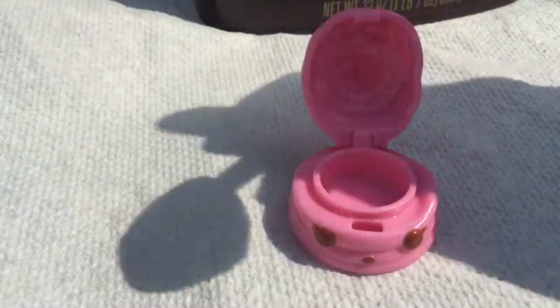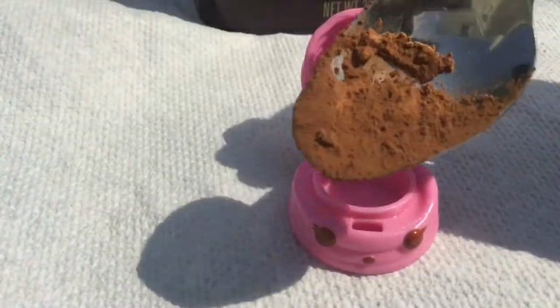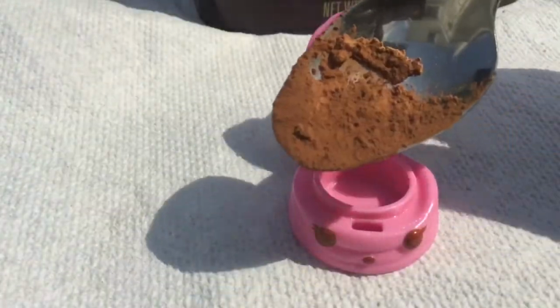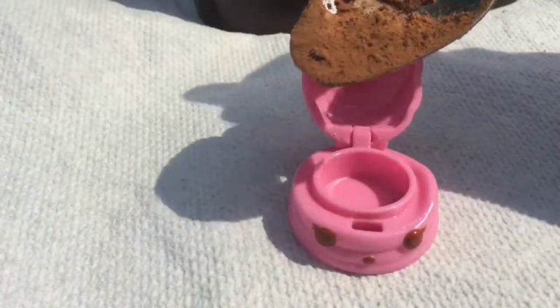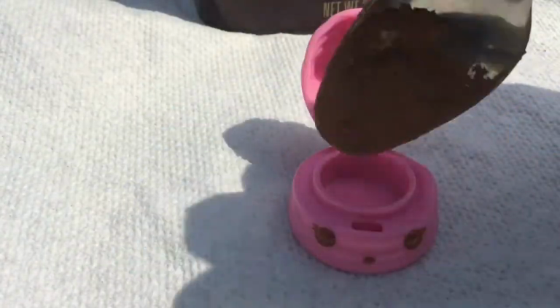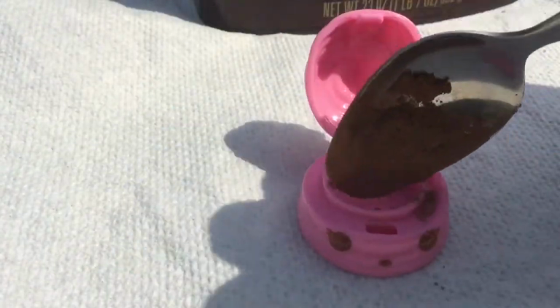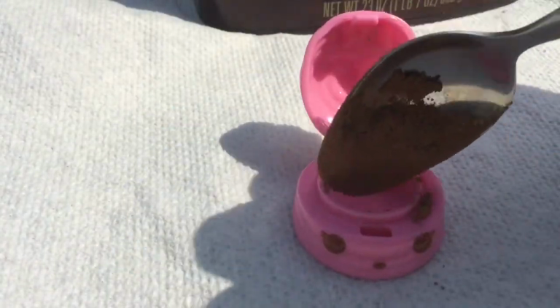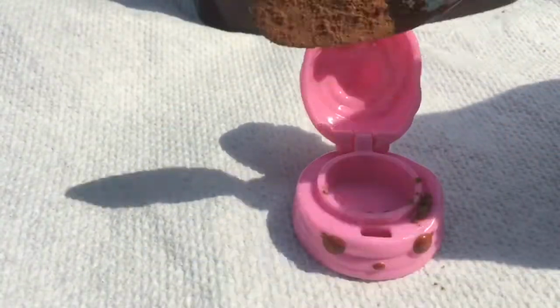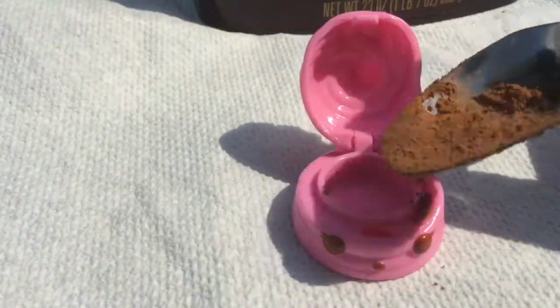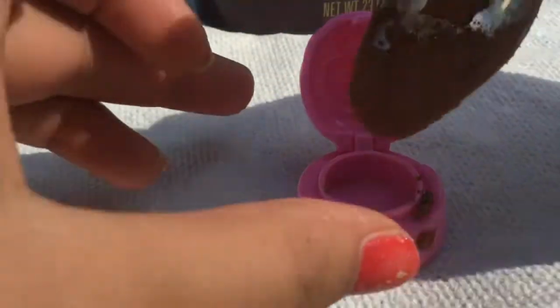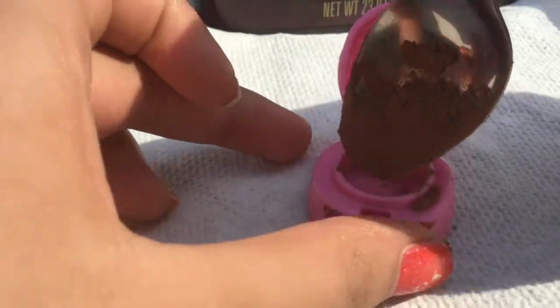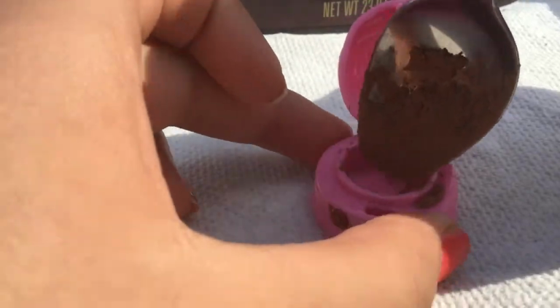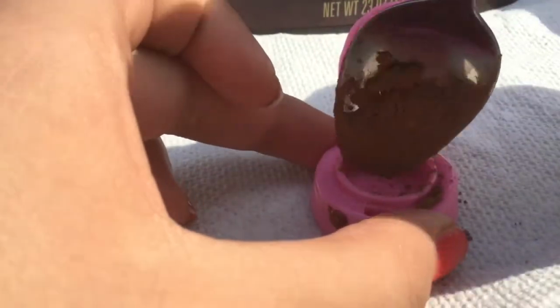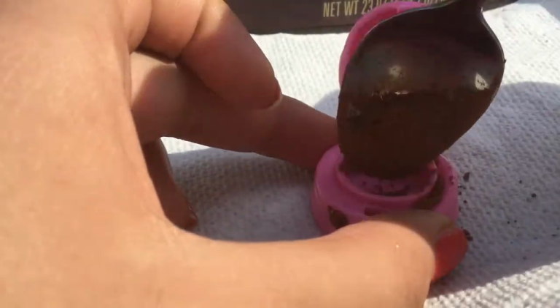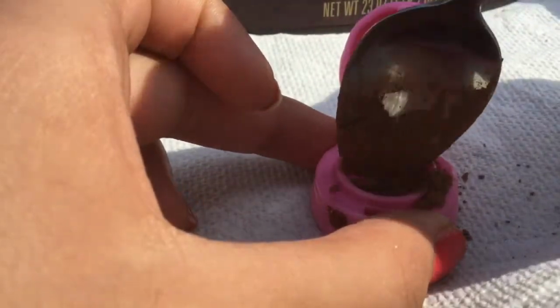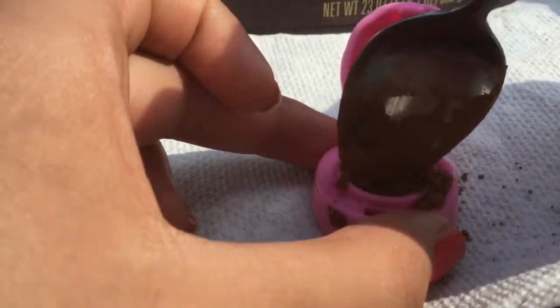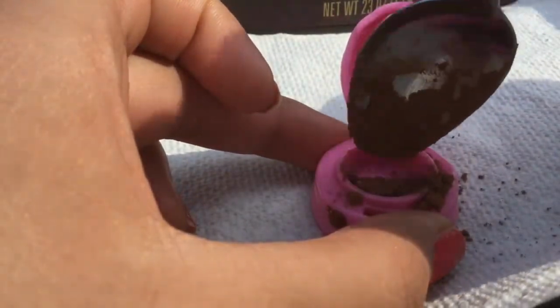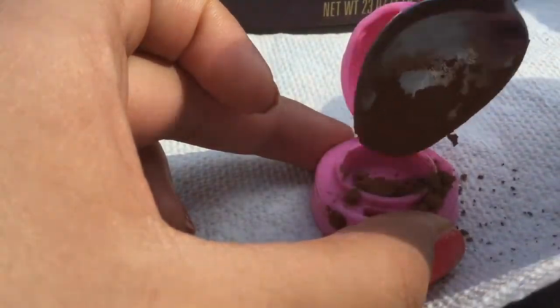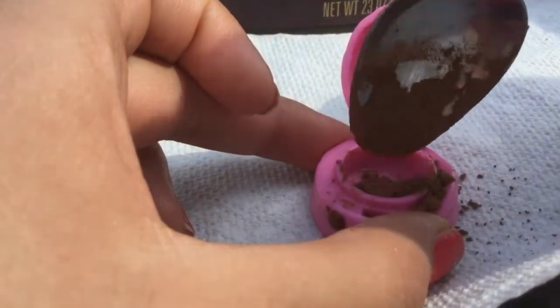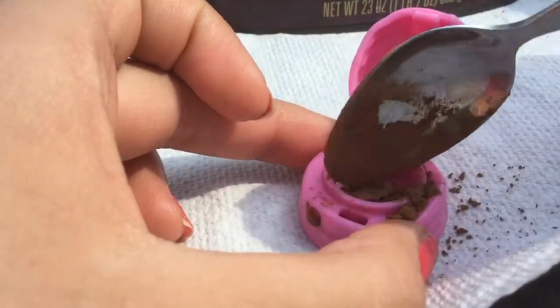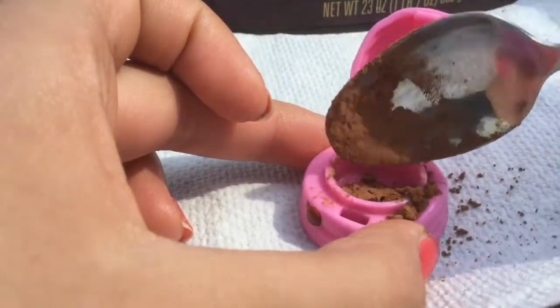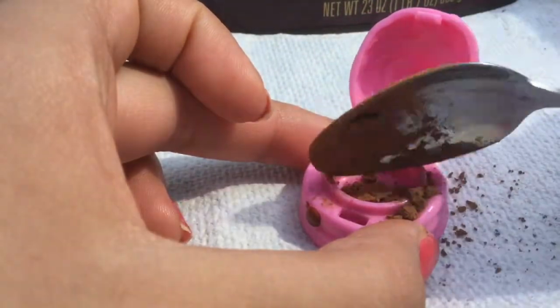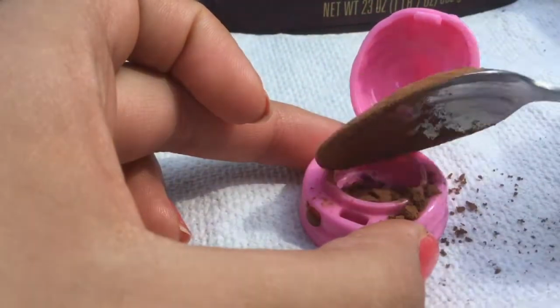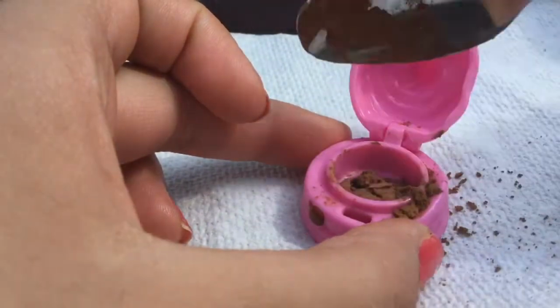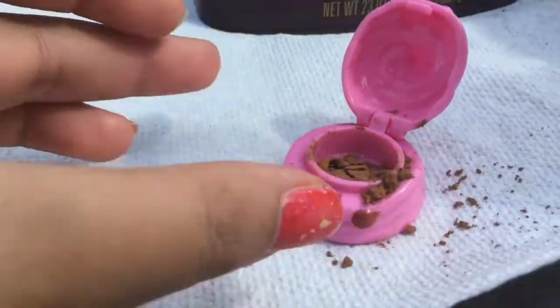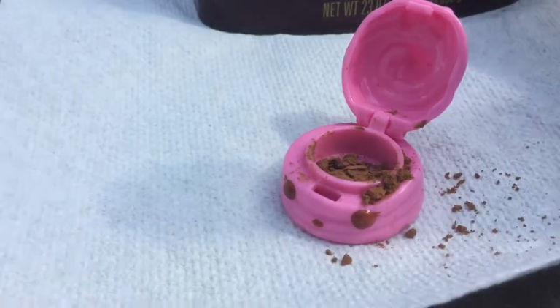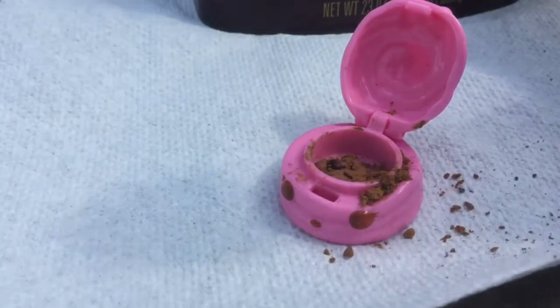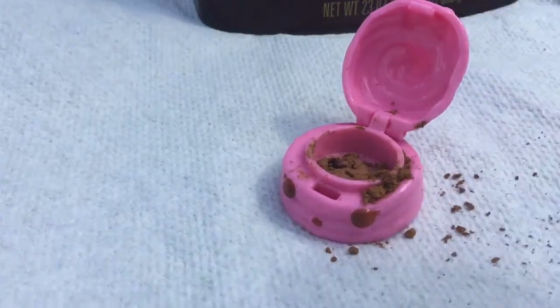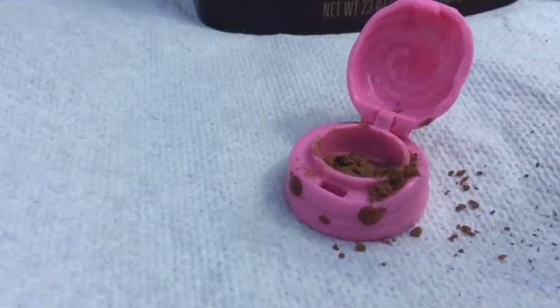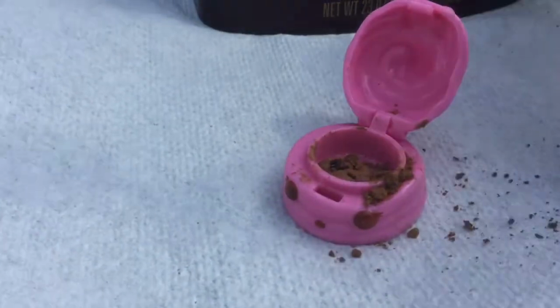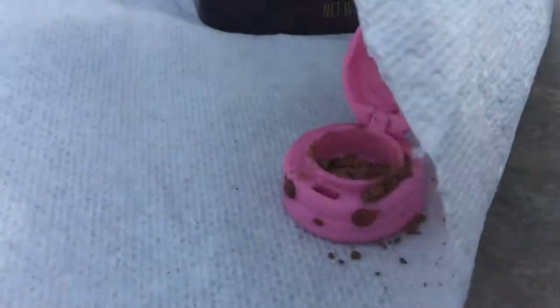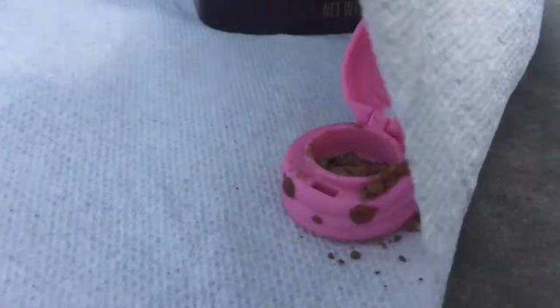So this is how much I'm taking and I'm just going to be trying to pour it inside. It's kind of thick, but I don't really mind that because it gets smashed really easily, which is really nice.